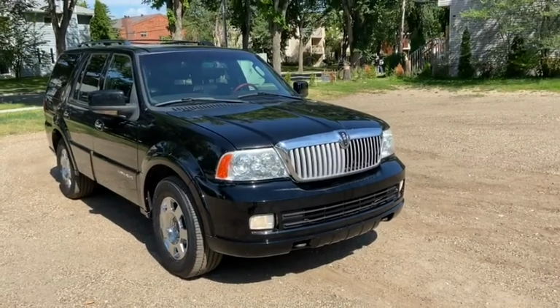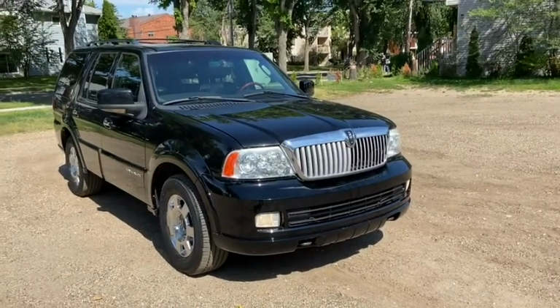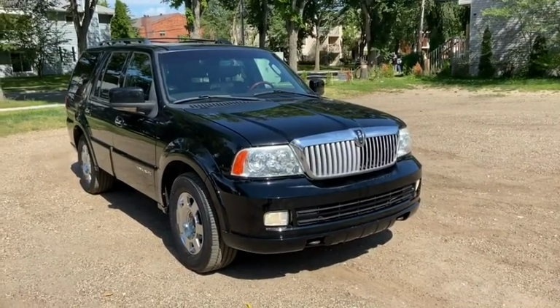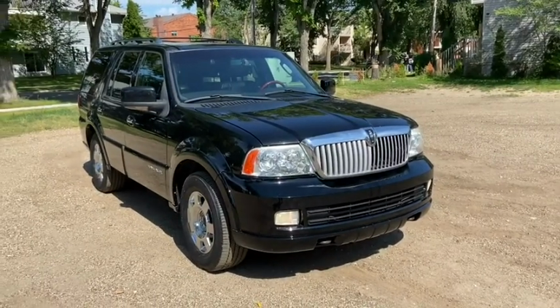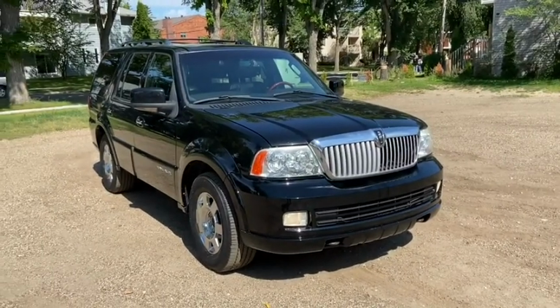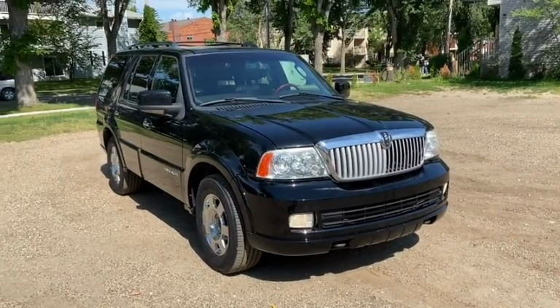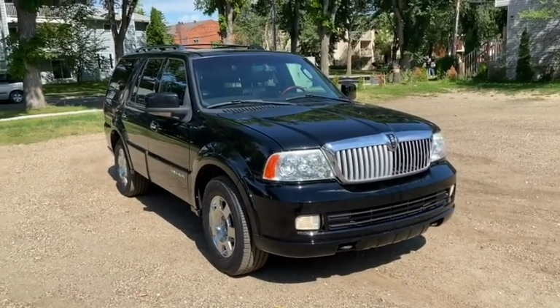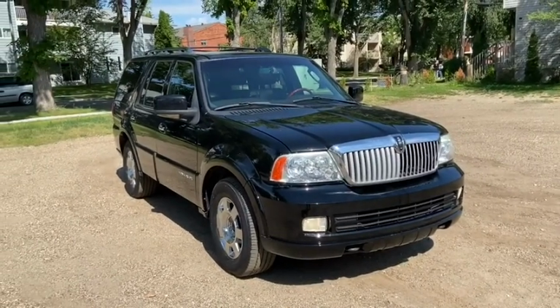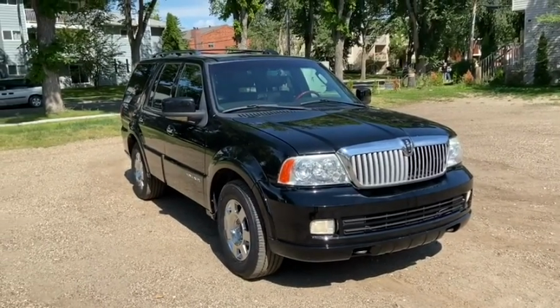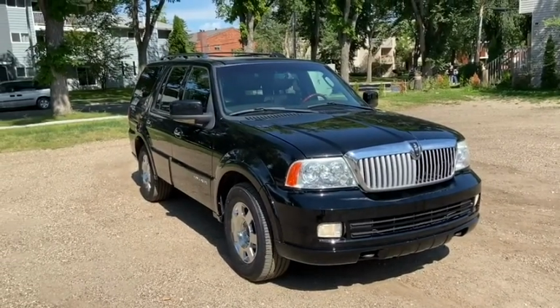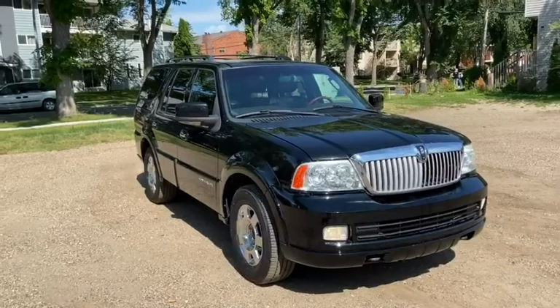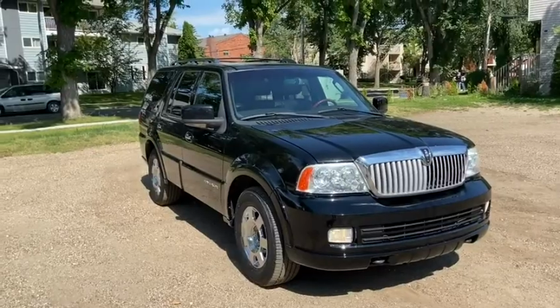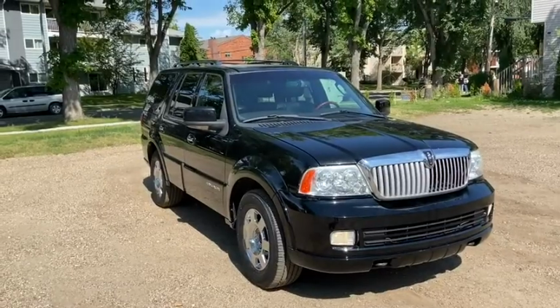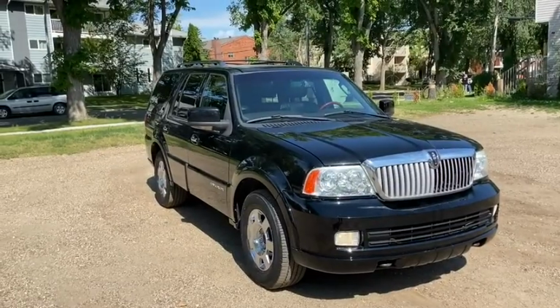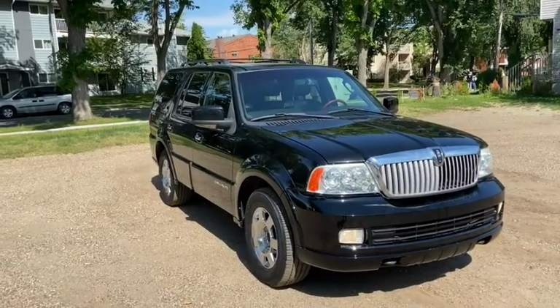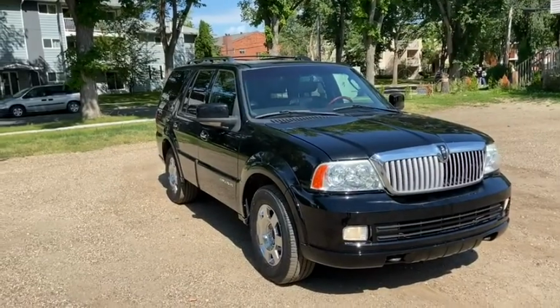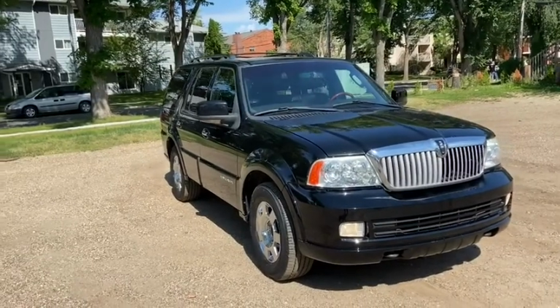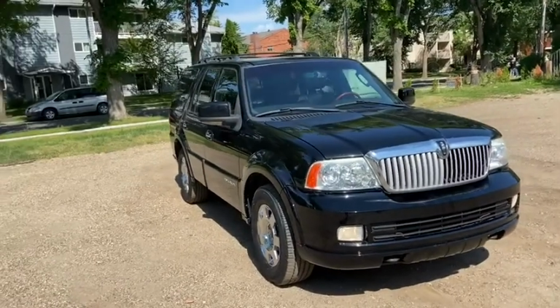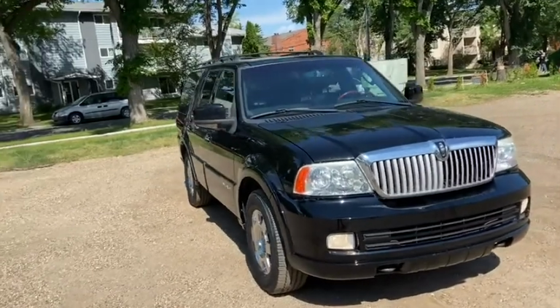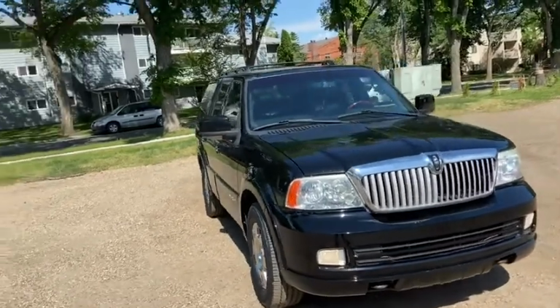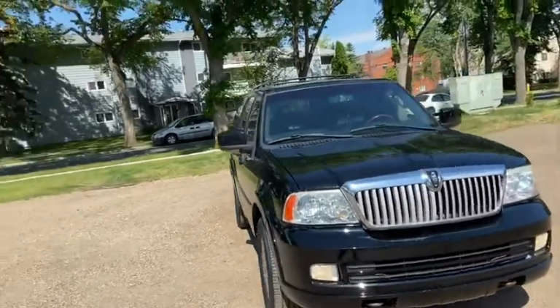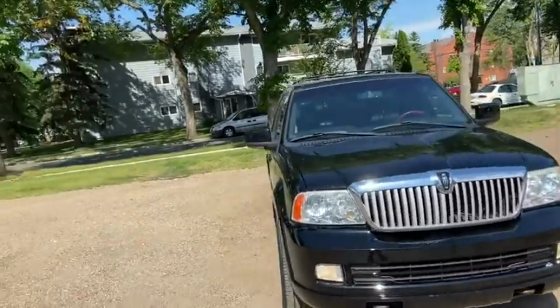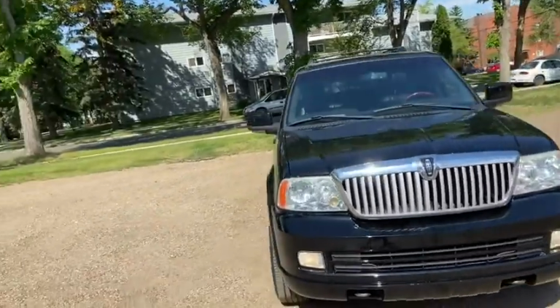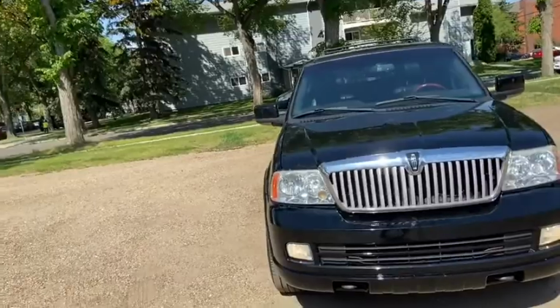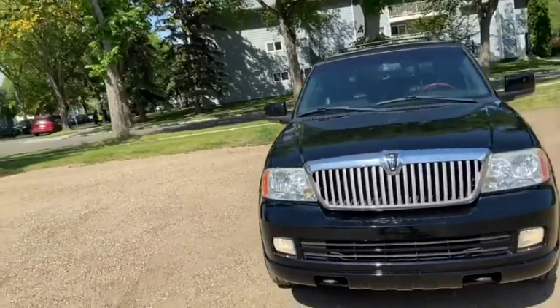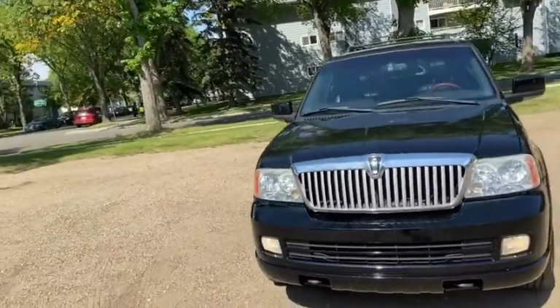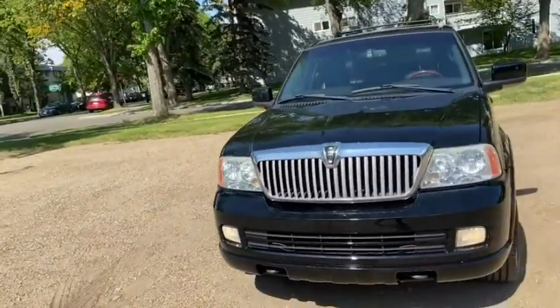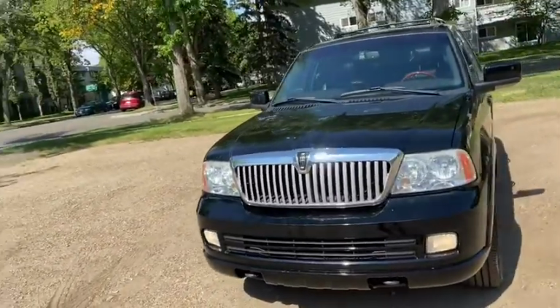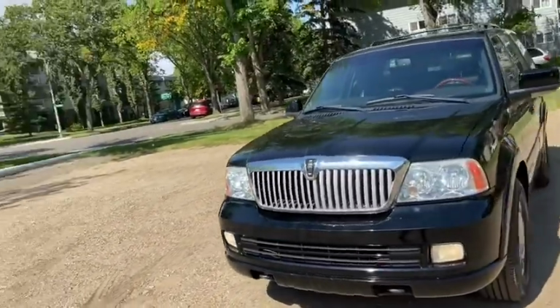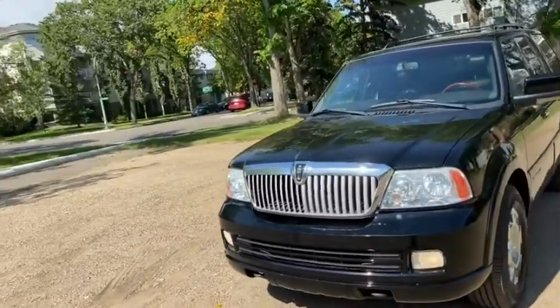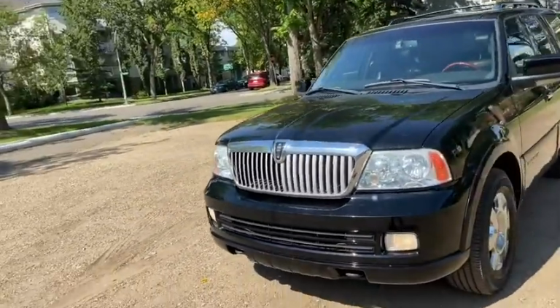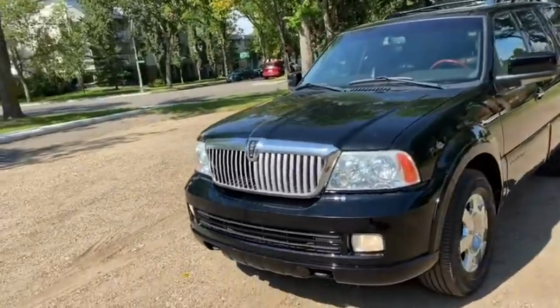Hey it's Lindsay again at Waterloo Ford Lincoln. Today I'm showing you this 2006 Lincoln Navigator in black. This Navigator has a 5.4 liter V8 engine with automatic transmission and four-wheel drive.